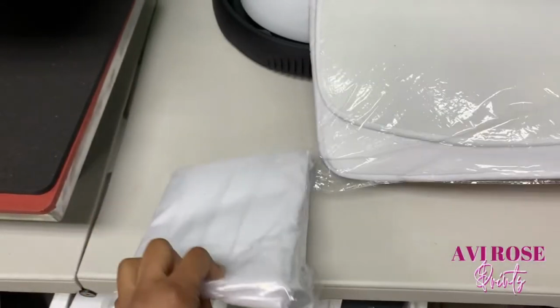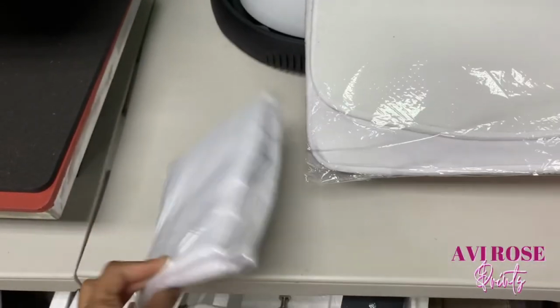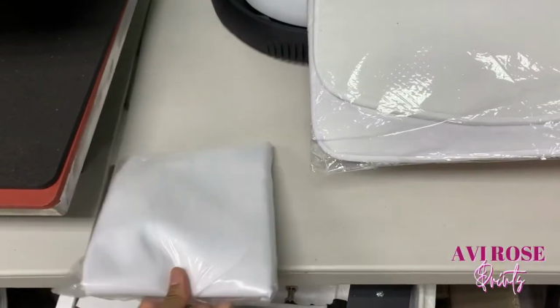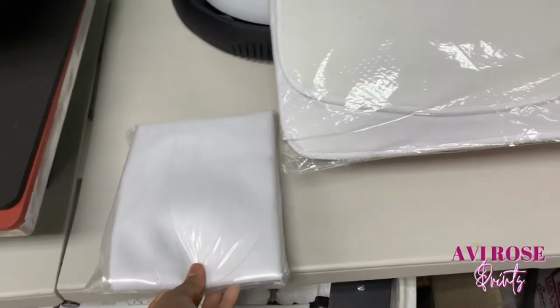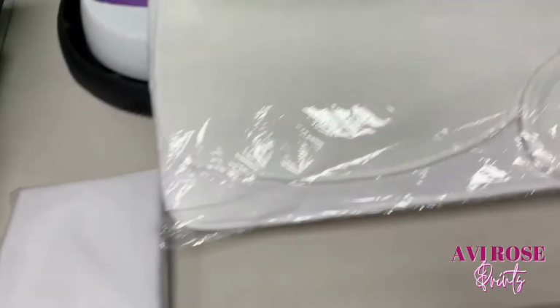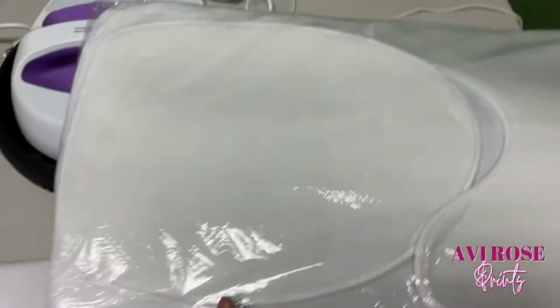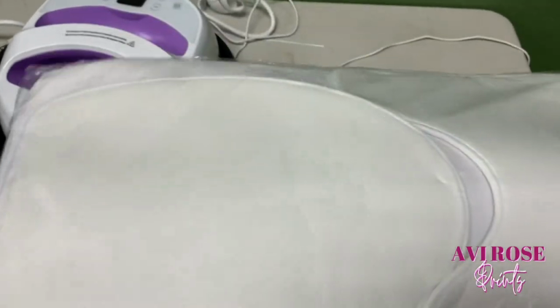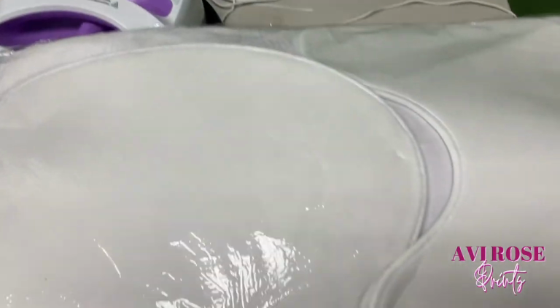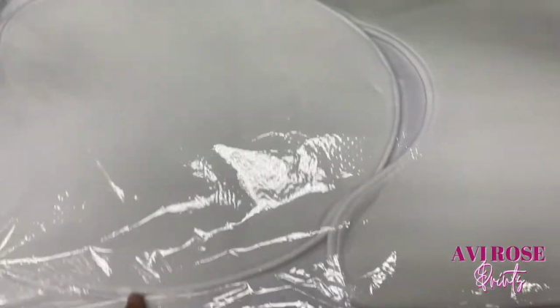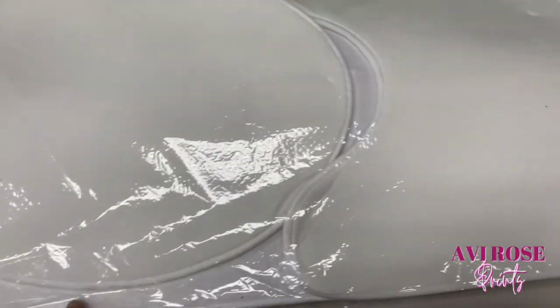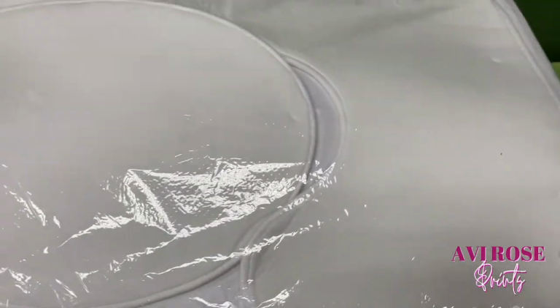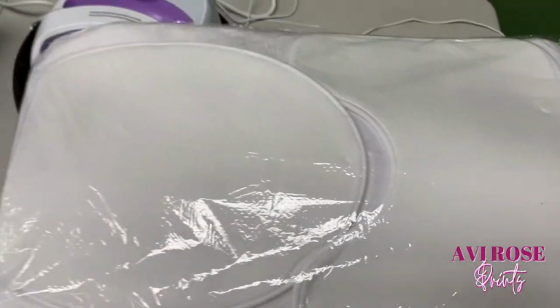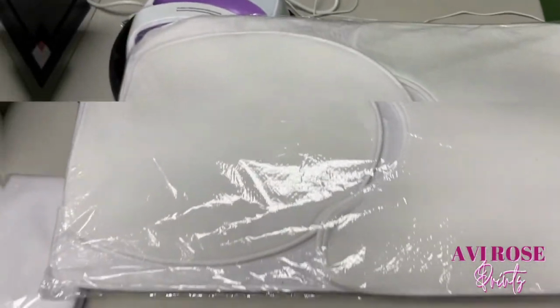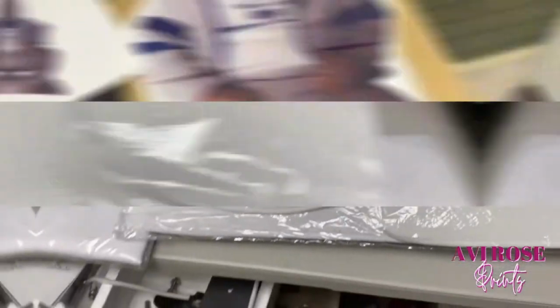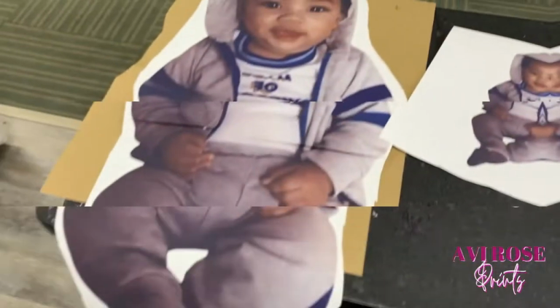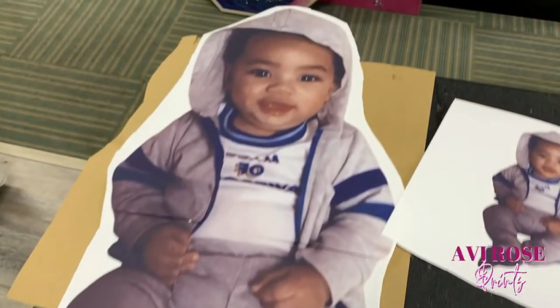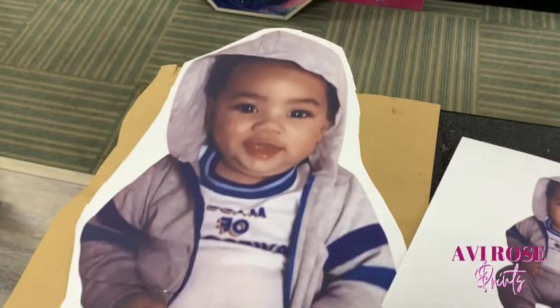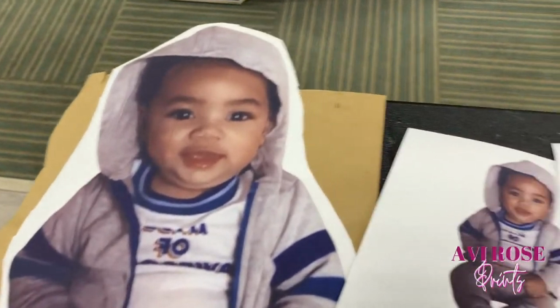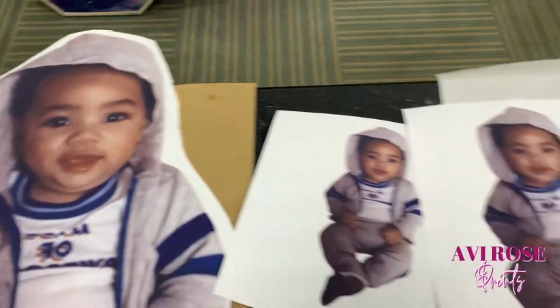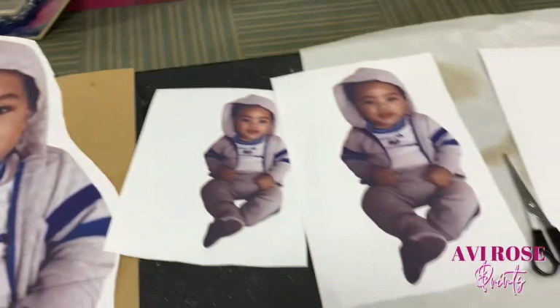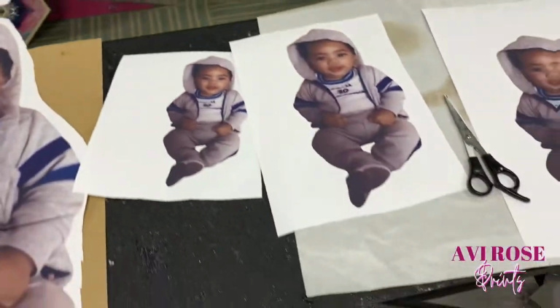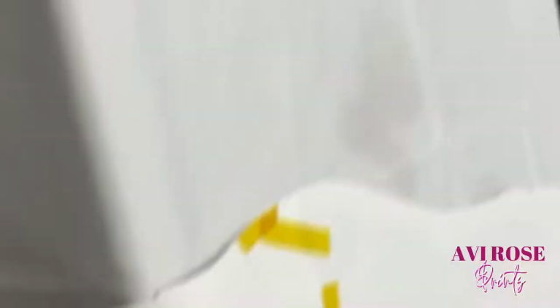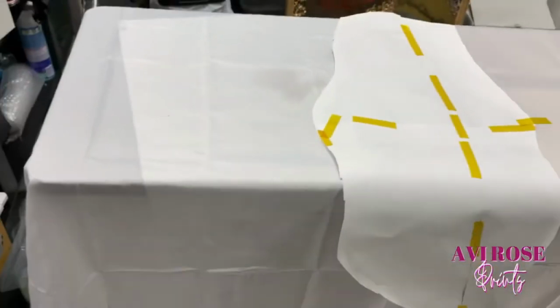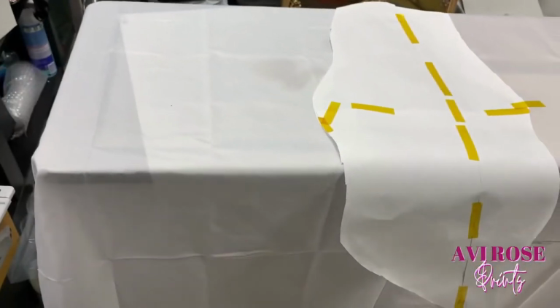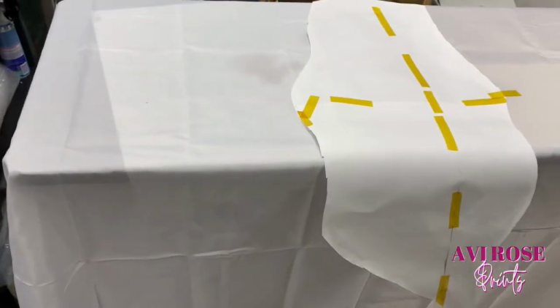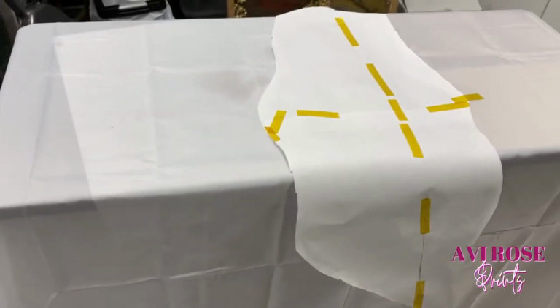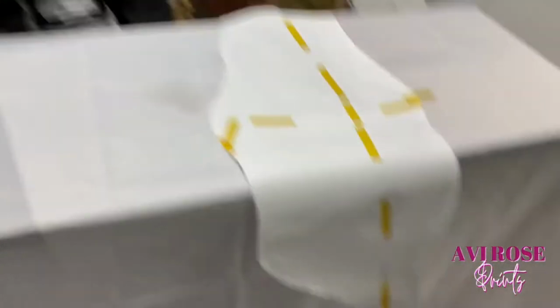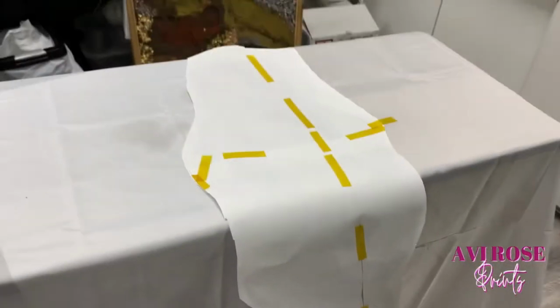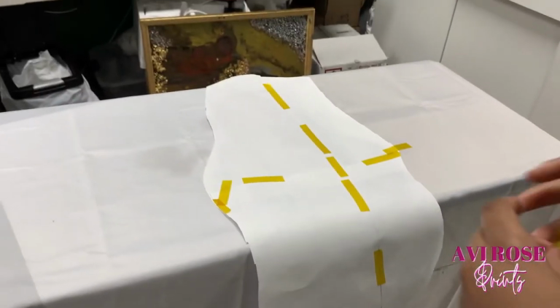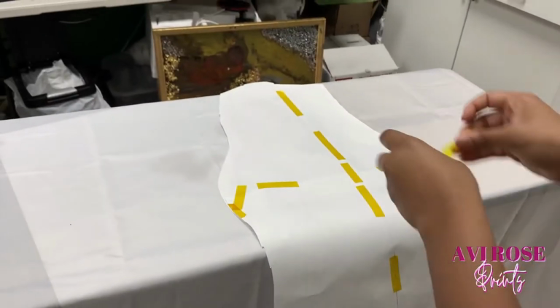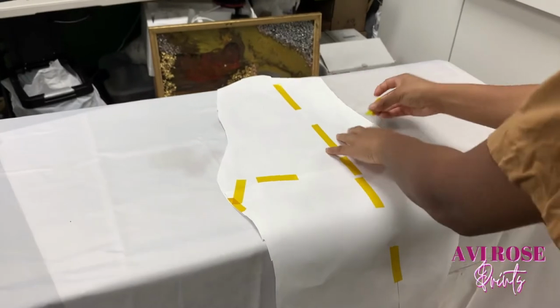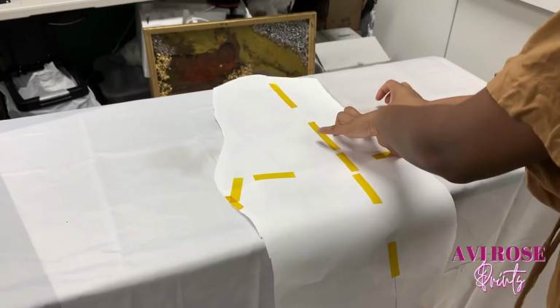Hello and welcome to Avi Rose Prints. Today I'm going to be showing you guys the process of this sublimation bathroom set. Our sublimation printer is the Epson SC570 and we use Silhouette to print out our sublimations.